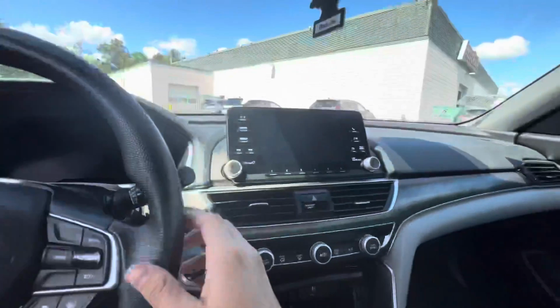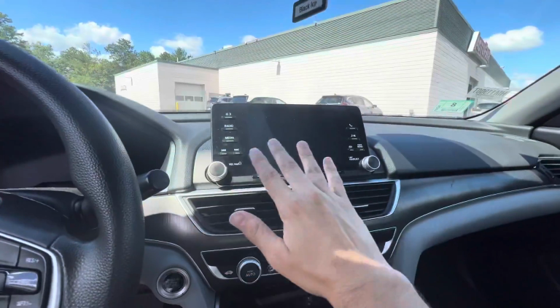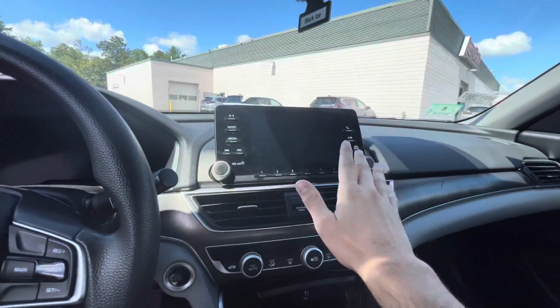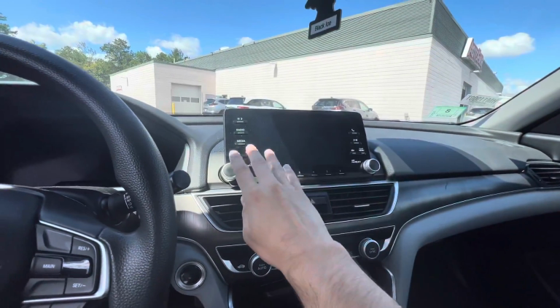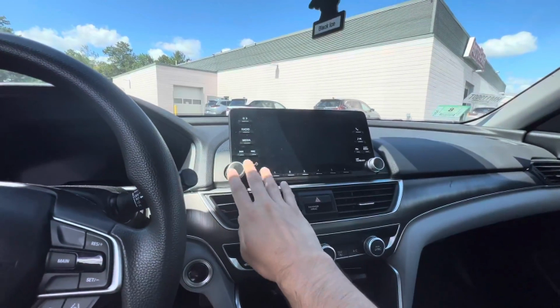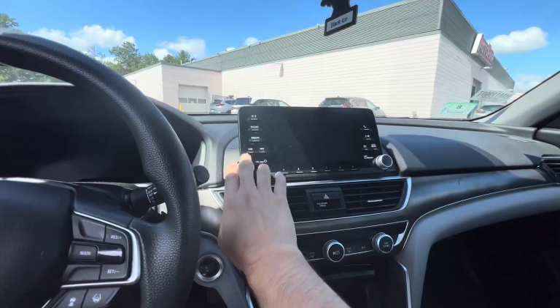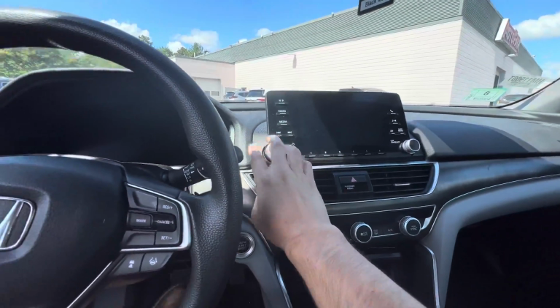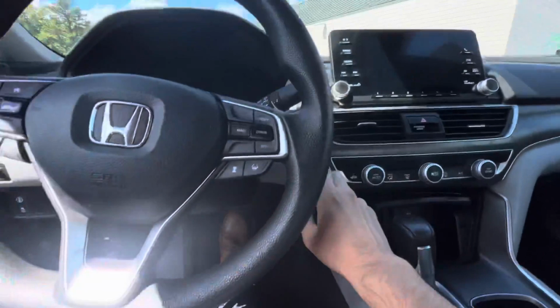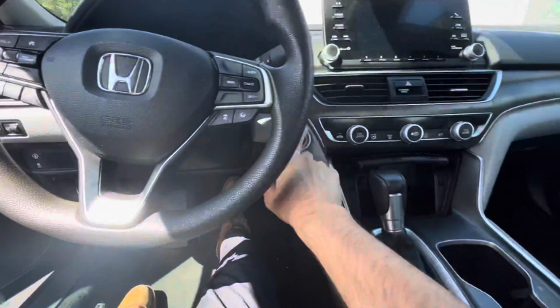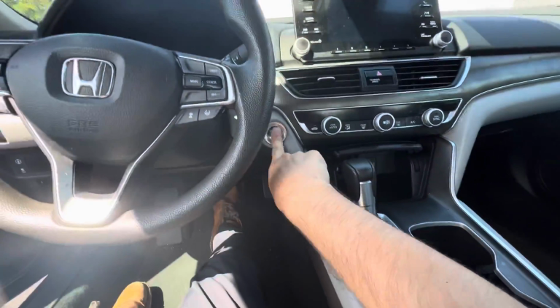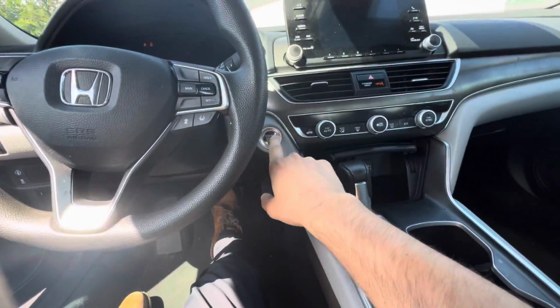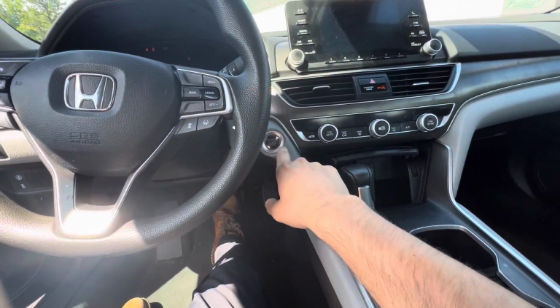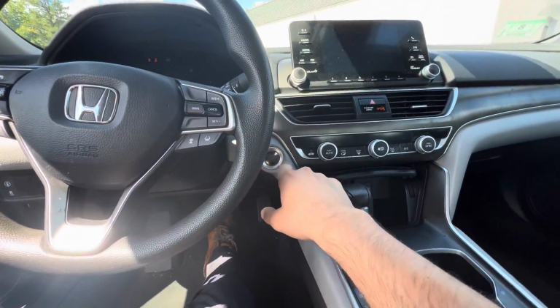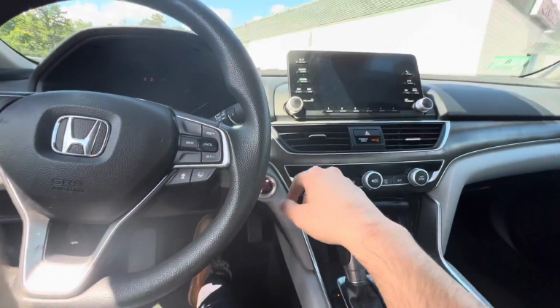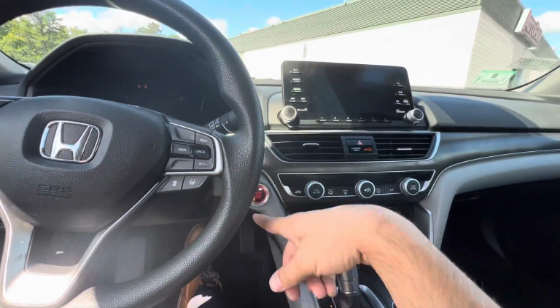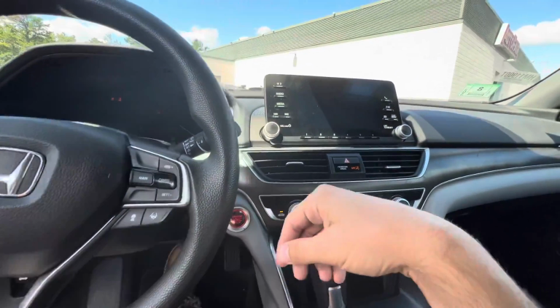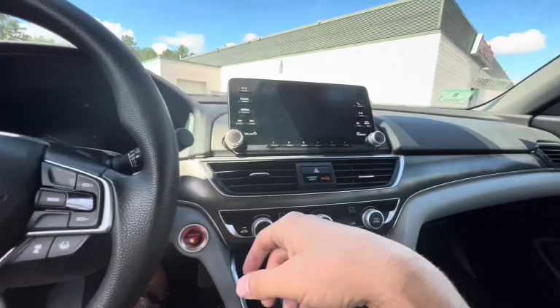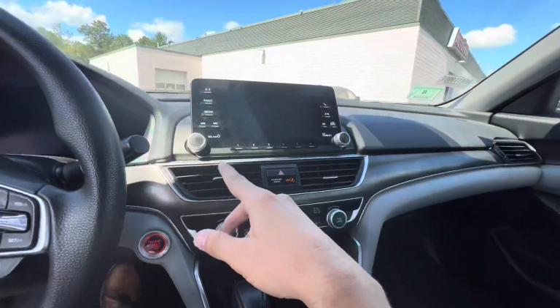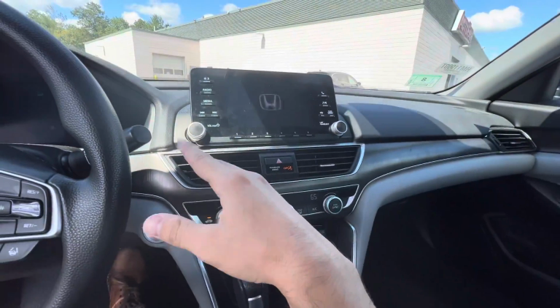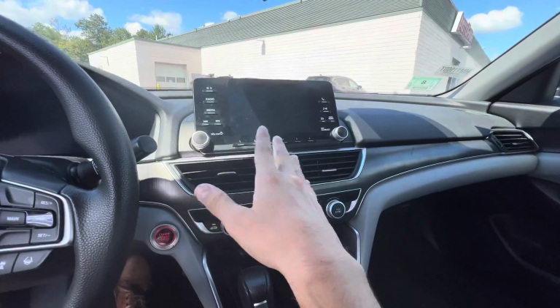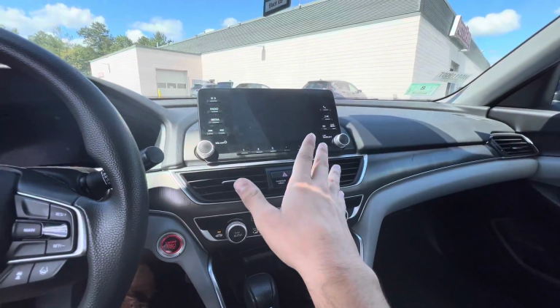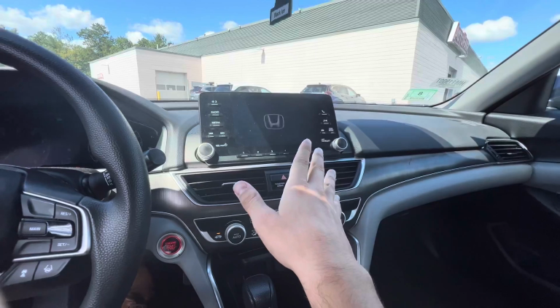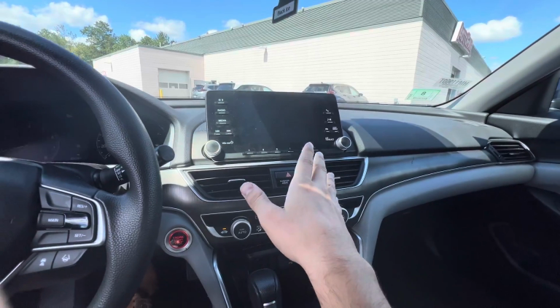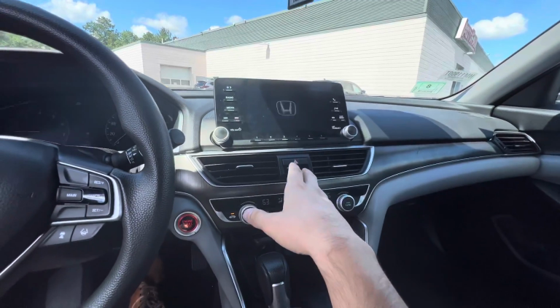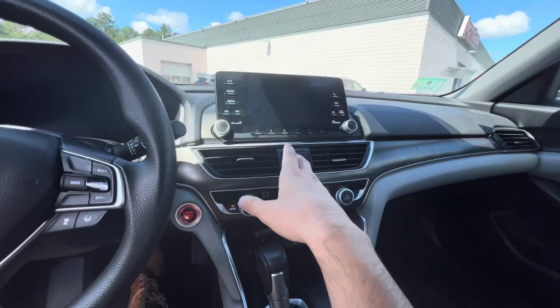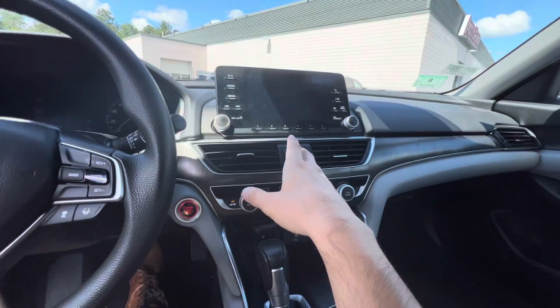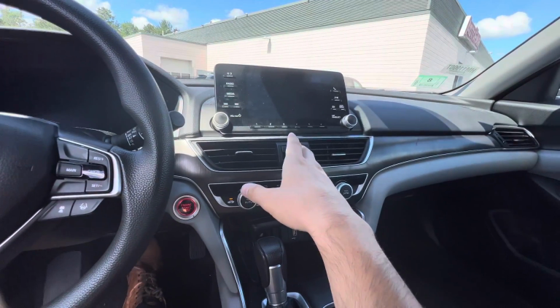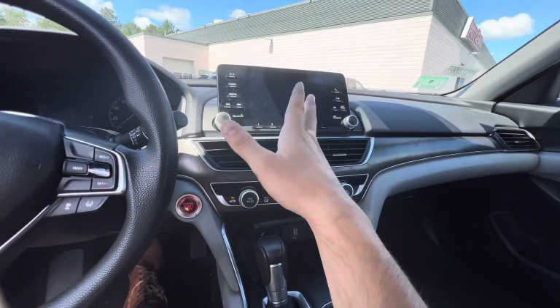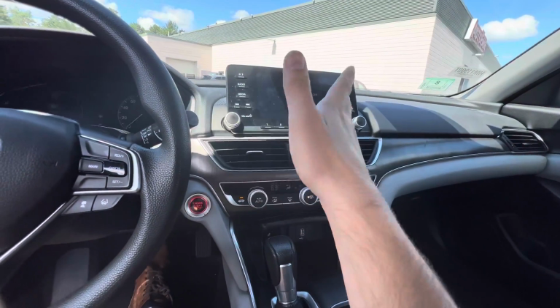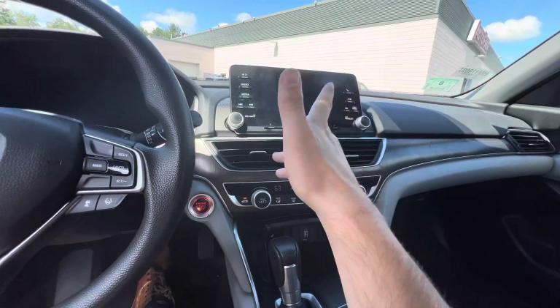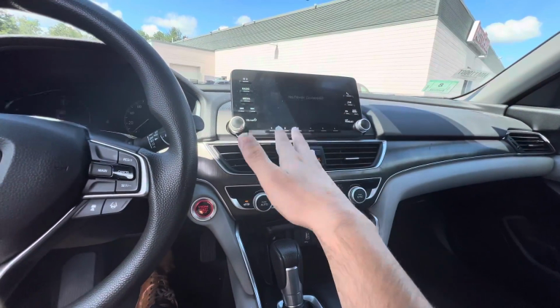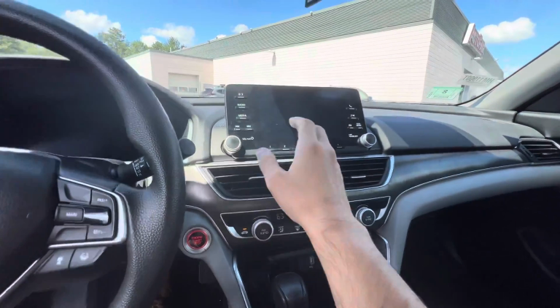You do have your display here. When you turn this on — we'll turn the car on for you — it is push button start. This all comes on. You have multiple options for media, Bluetooth, USB.